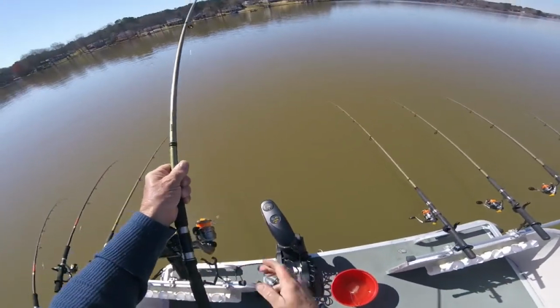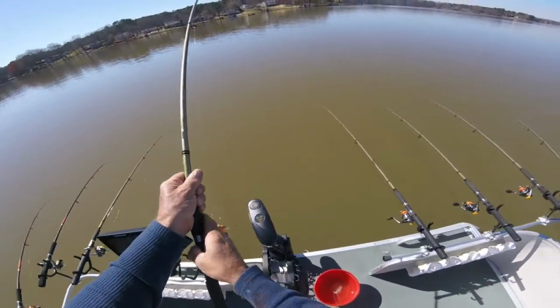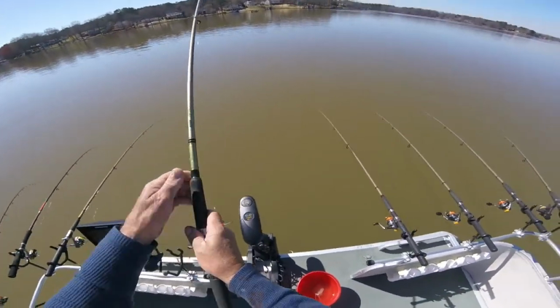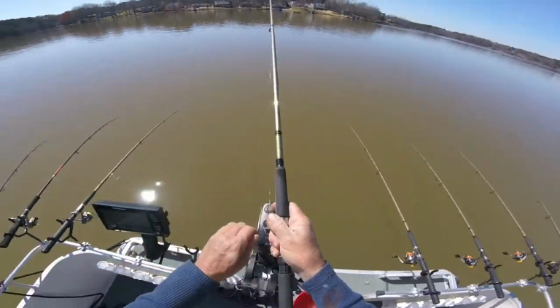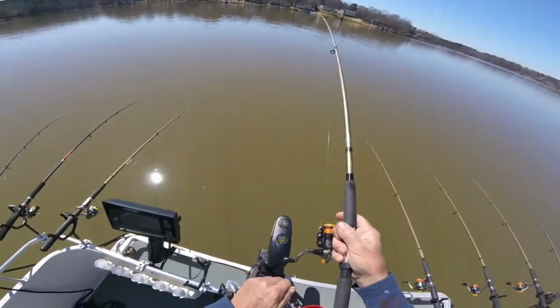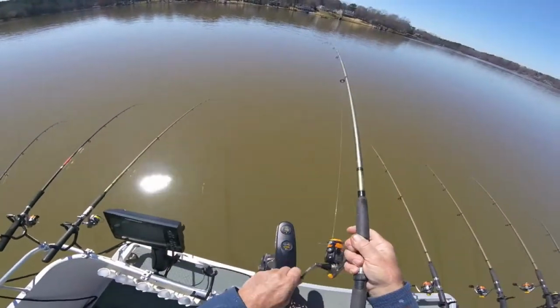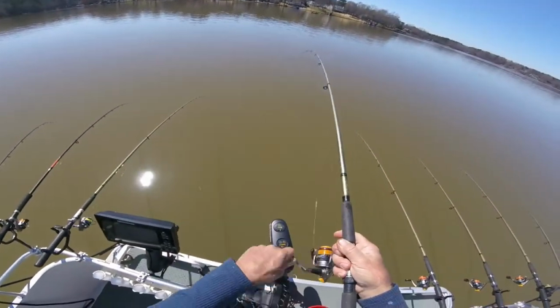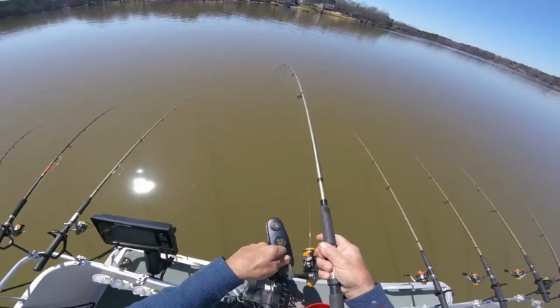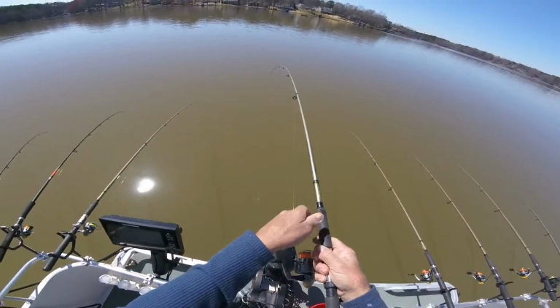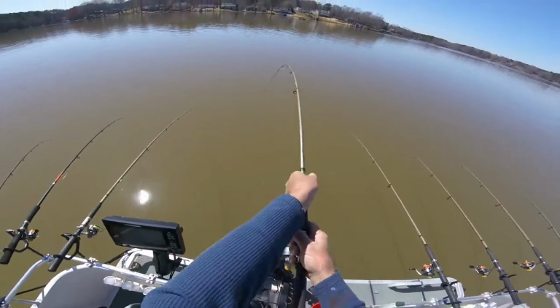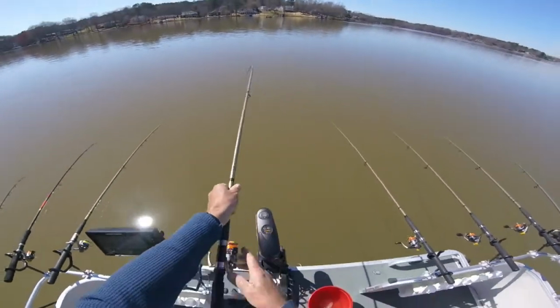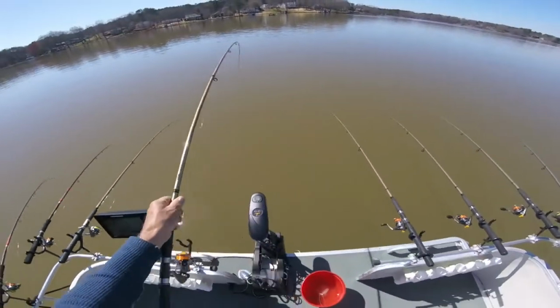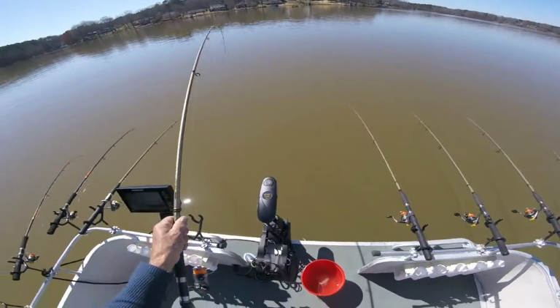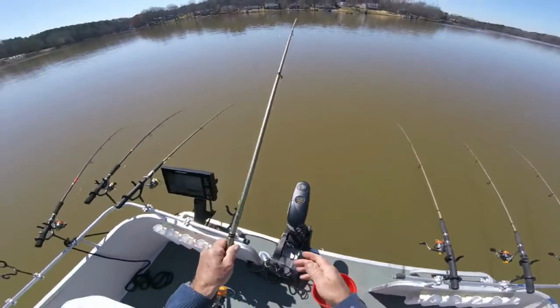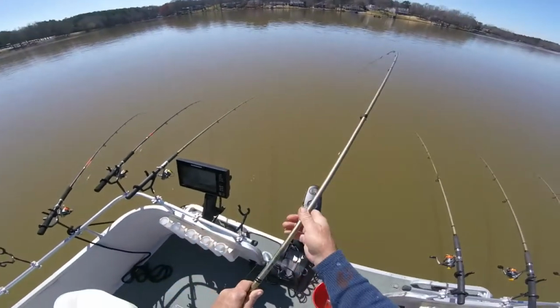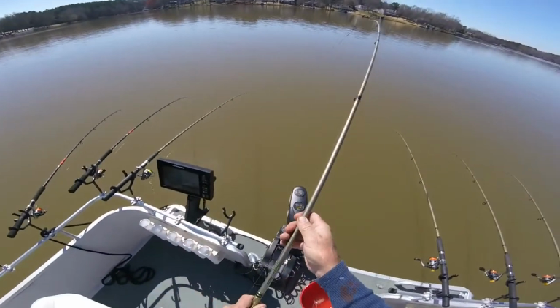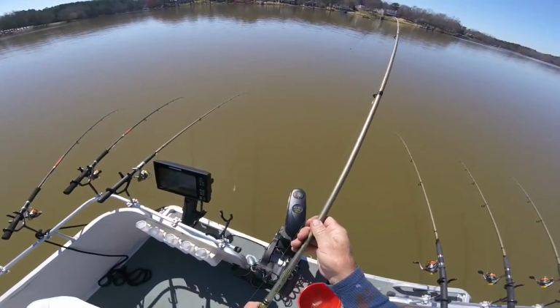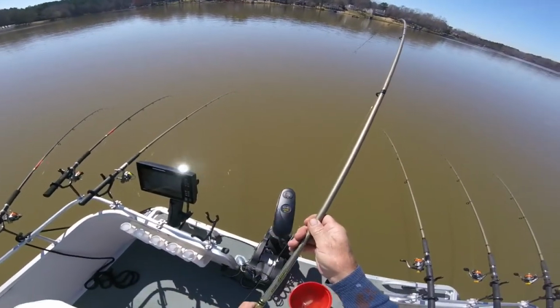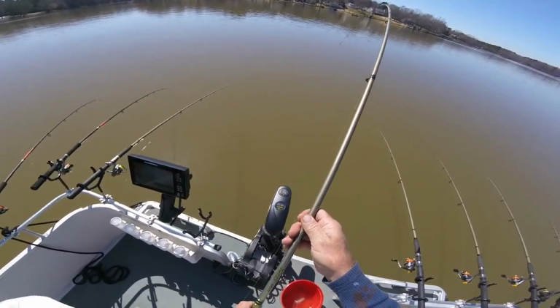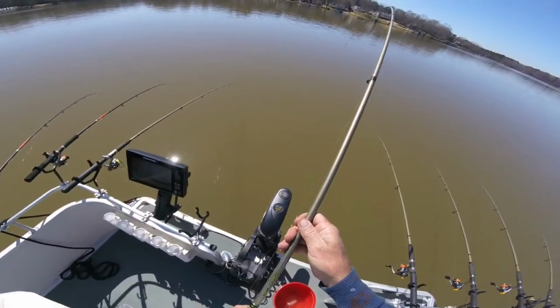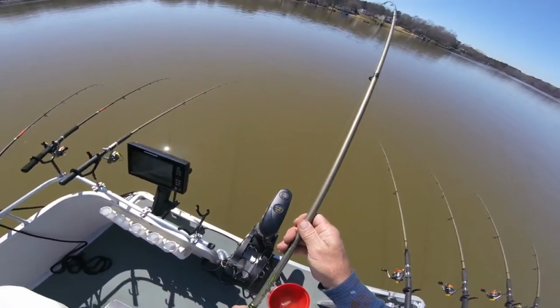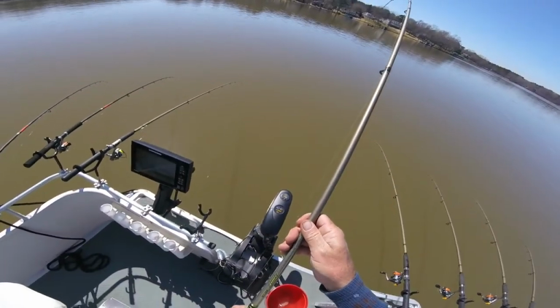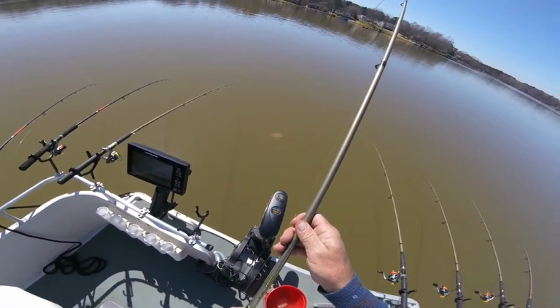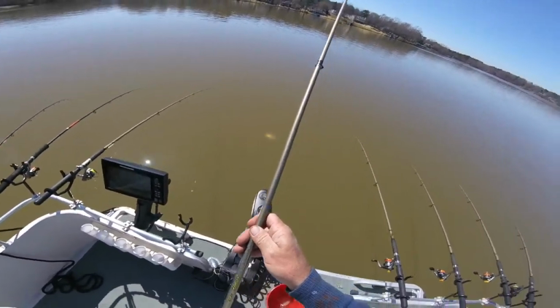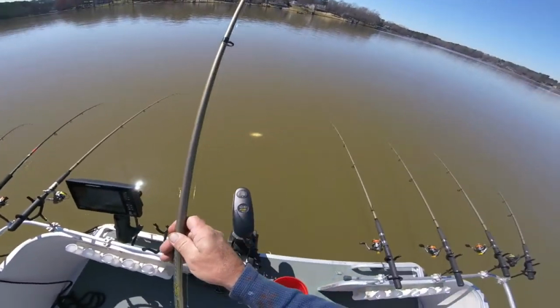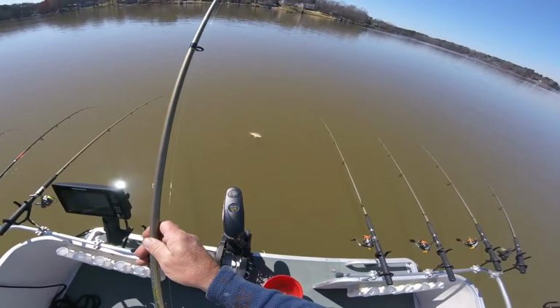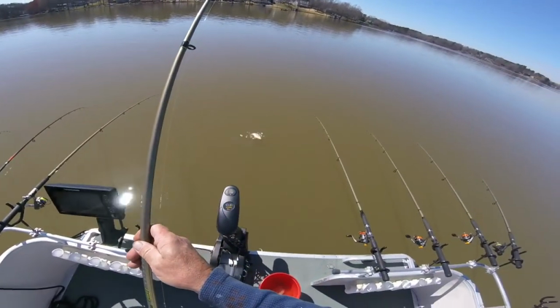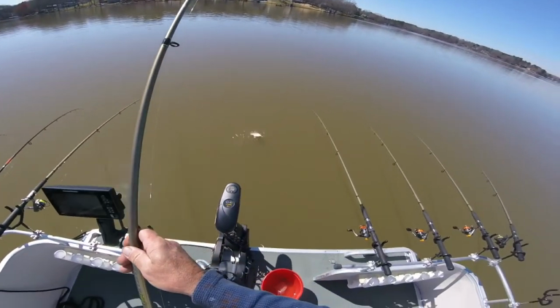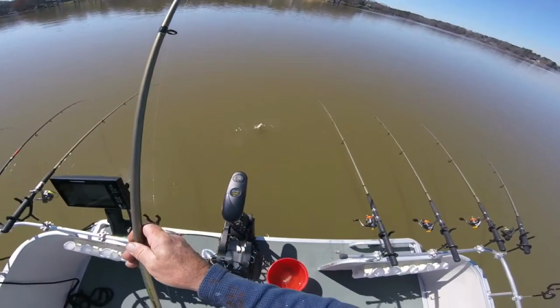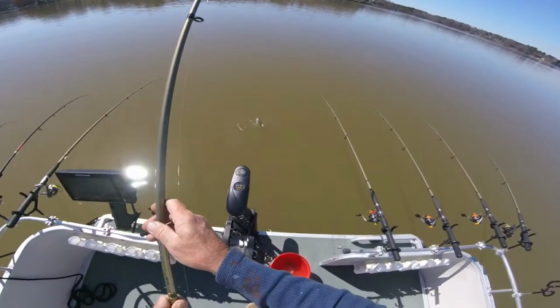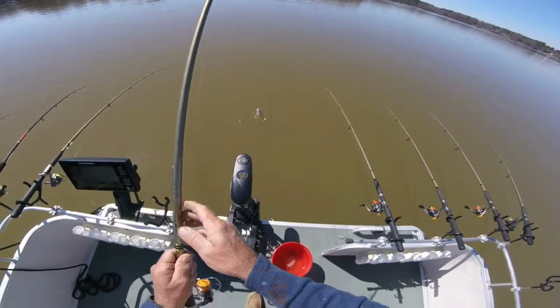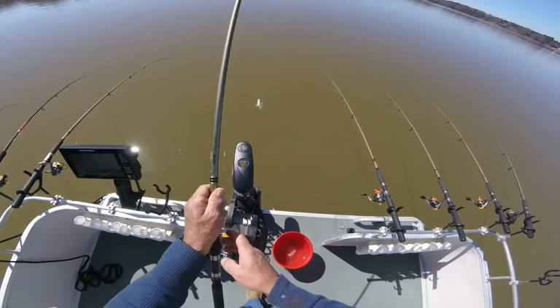Please don't be a catfish, or a stripper hybrid. White bass!